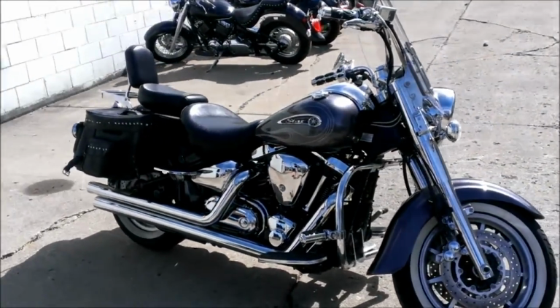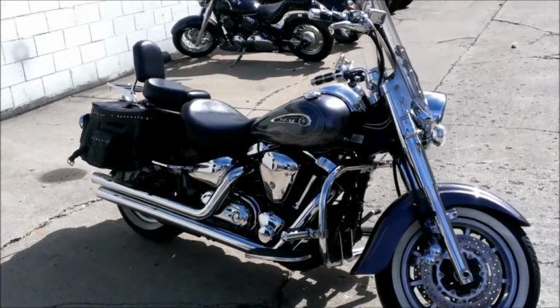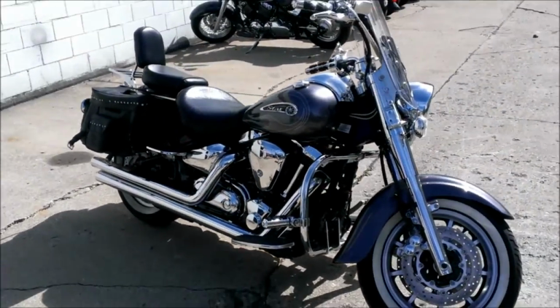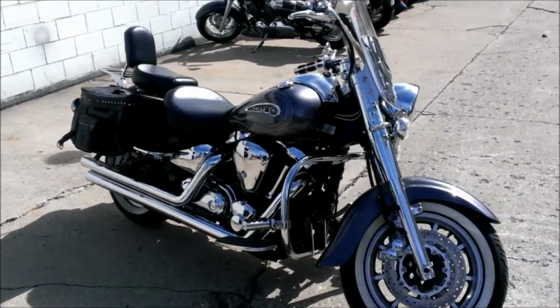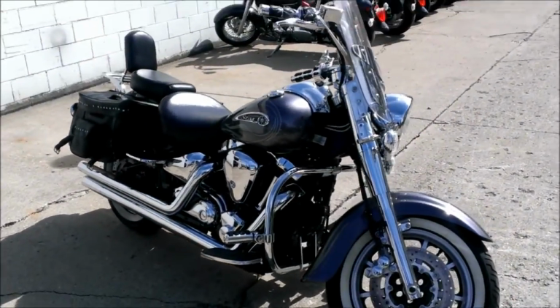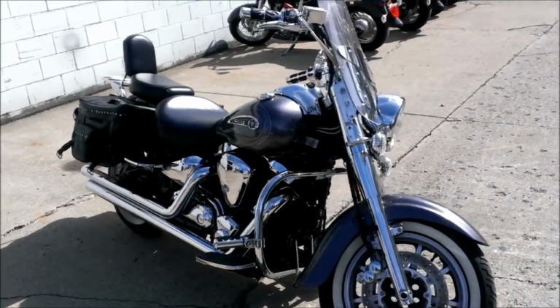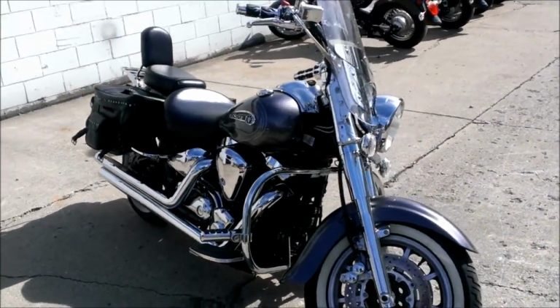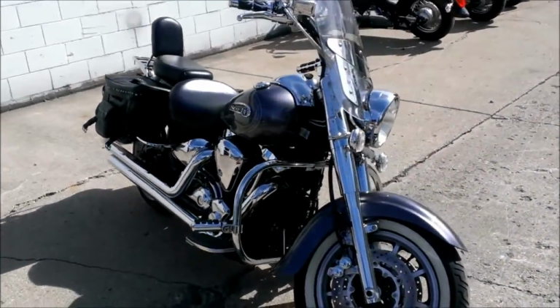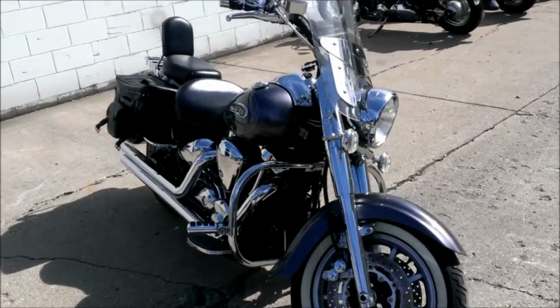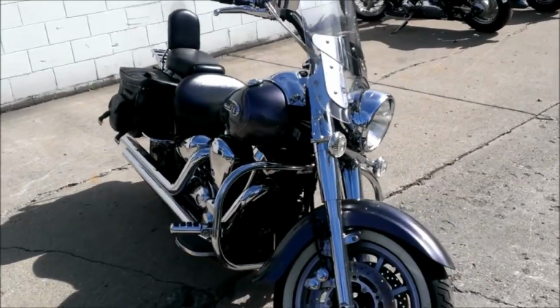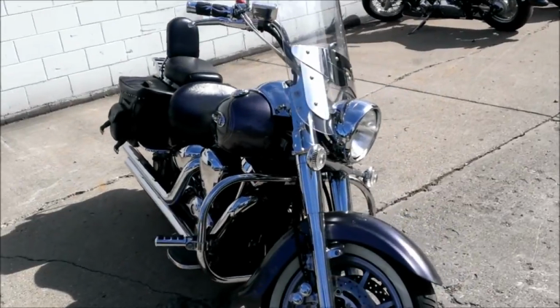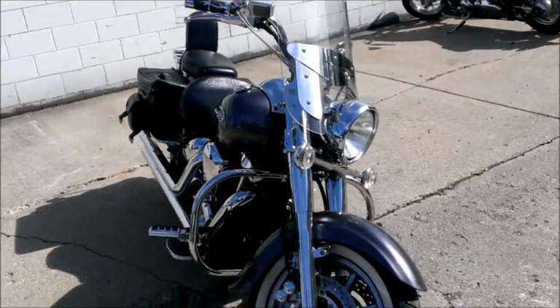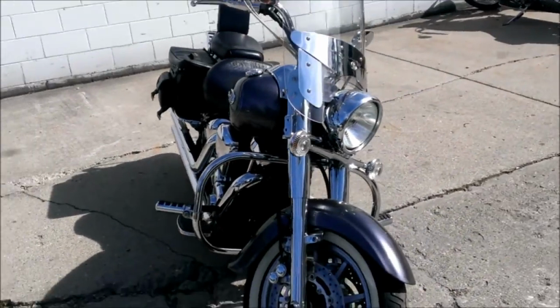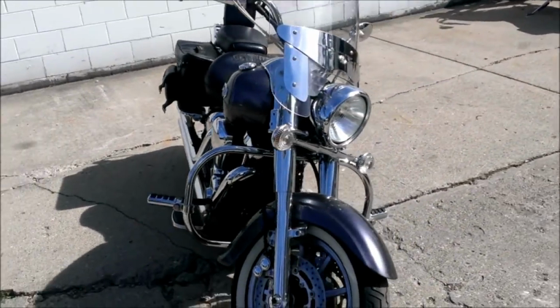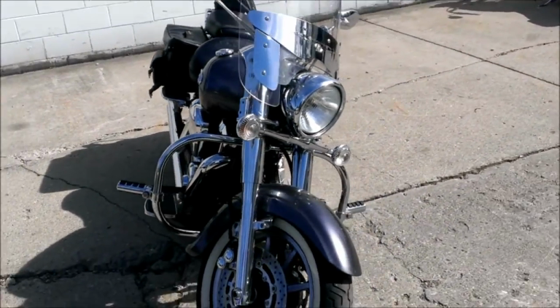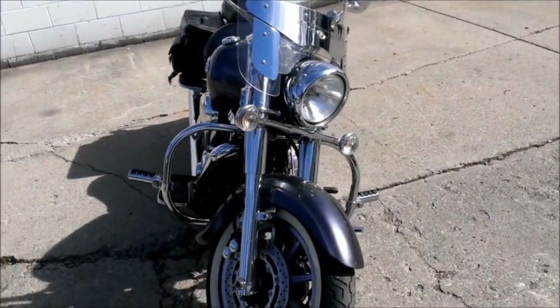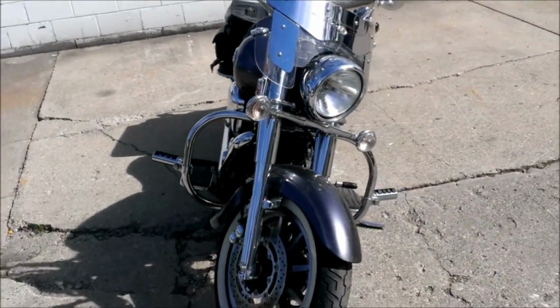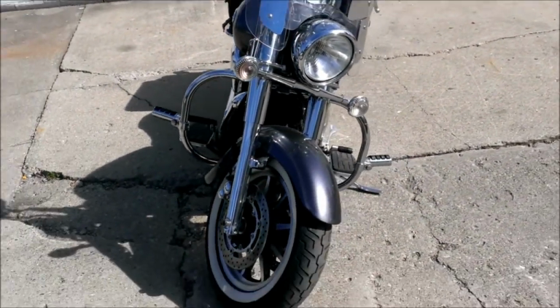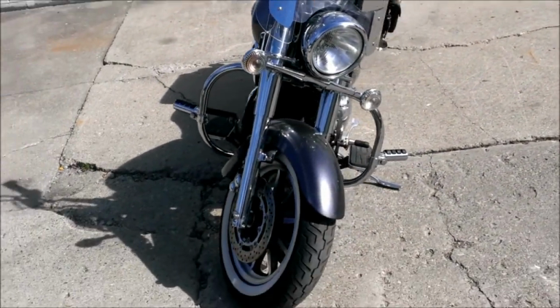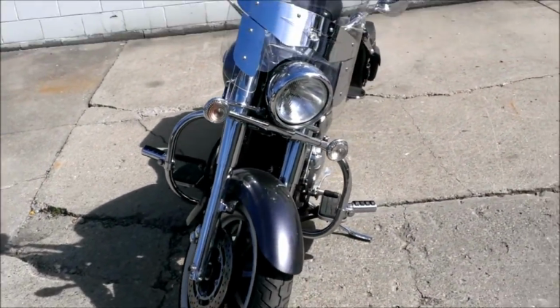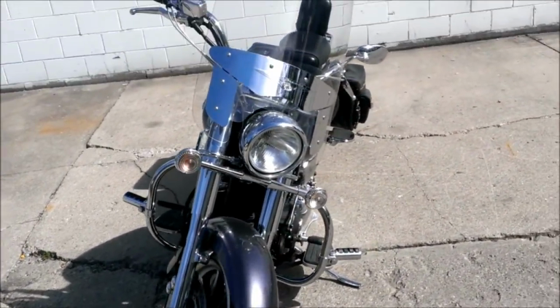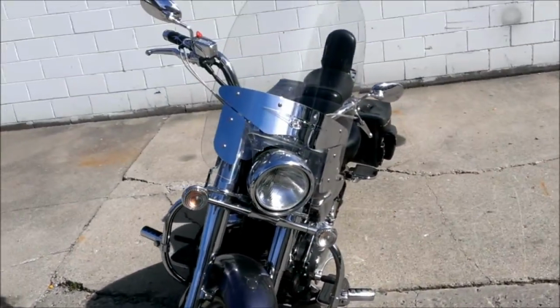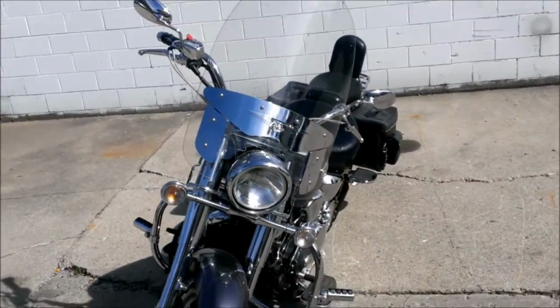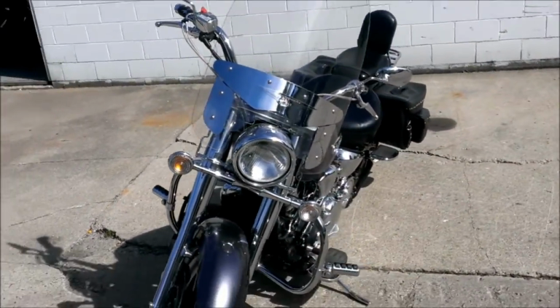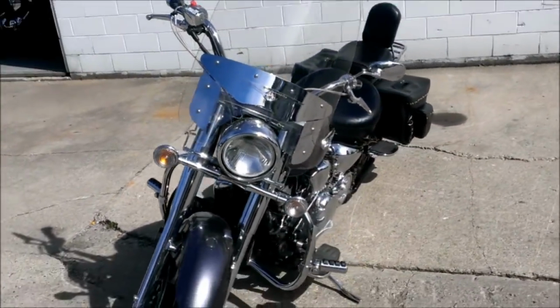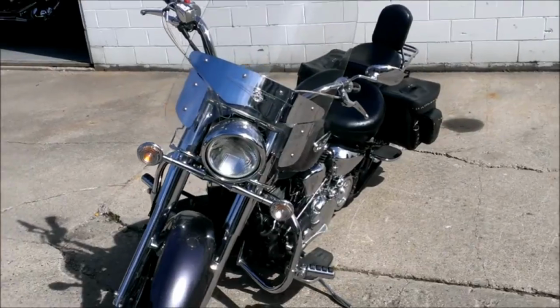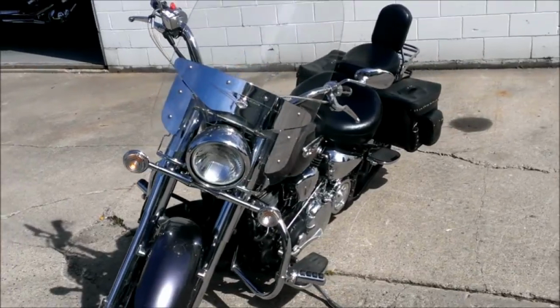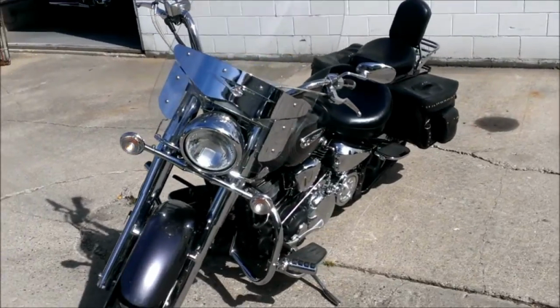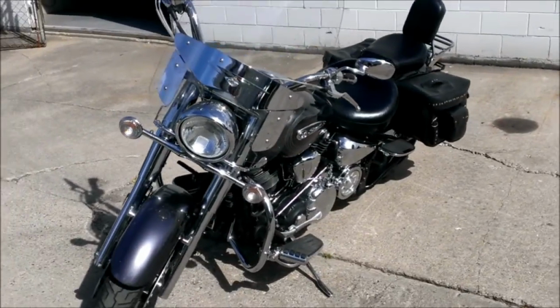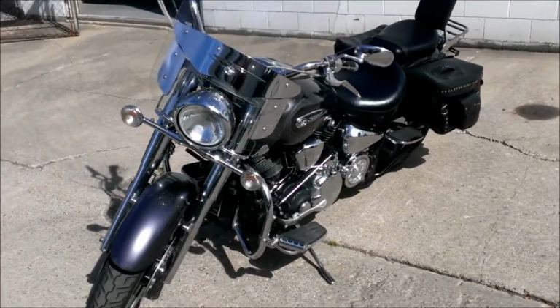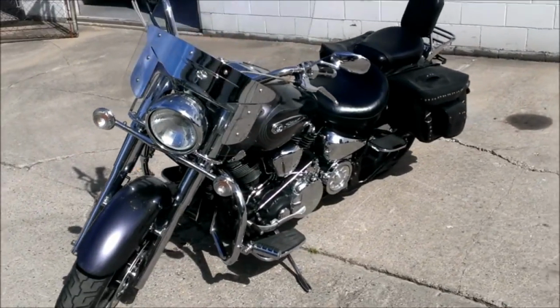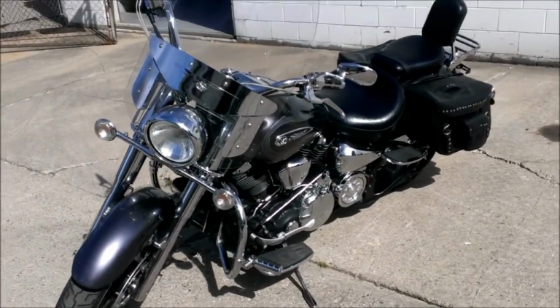Just serviced at an authorized Yamaha dealer — all fluids changed, inspected, certified, and includes a one-year warranty. We have a price to sell at $79.99.